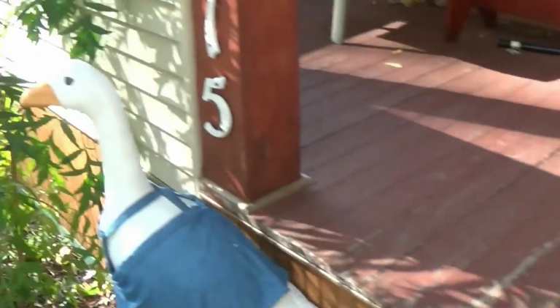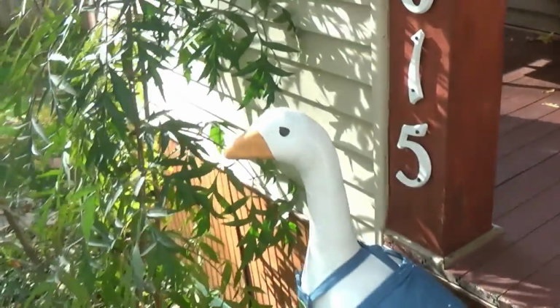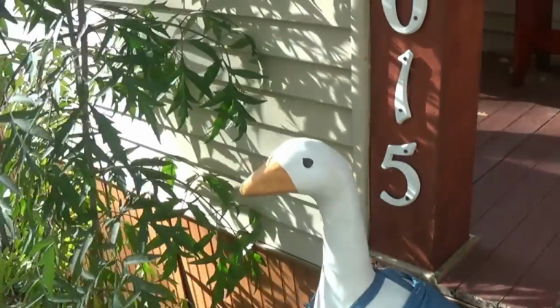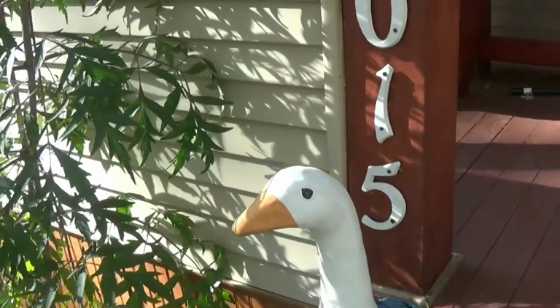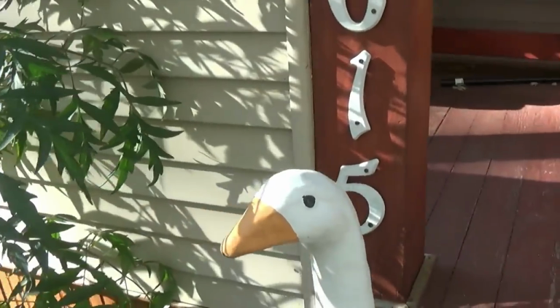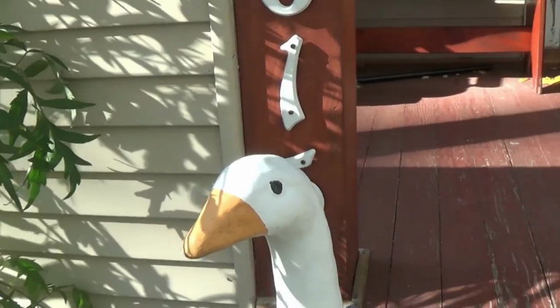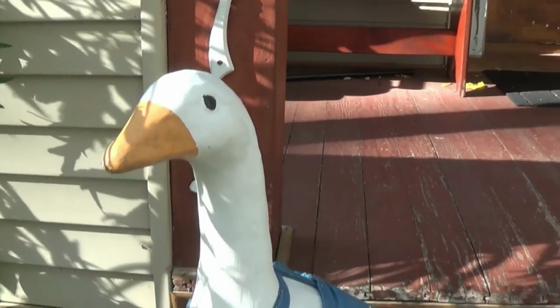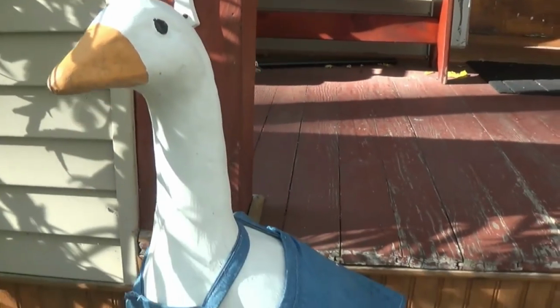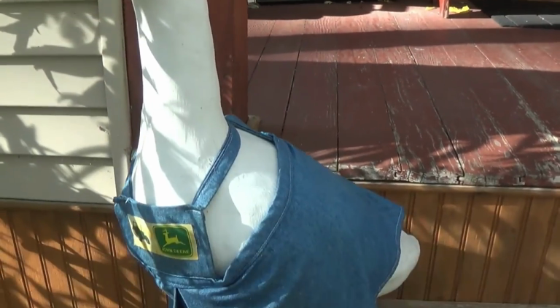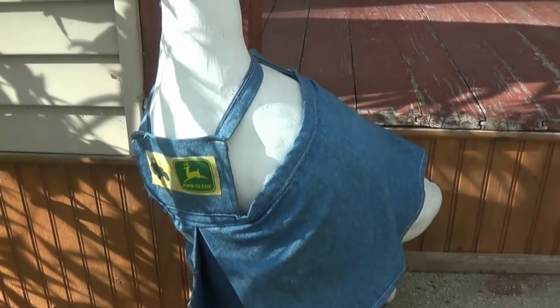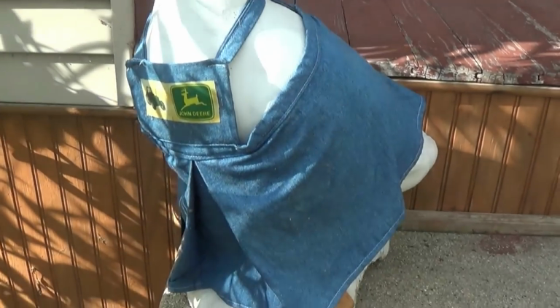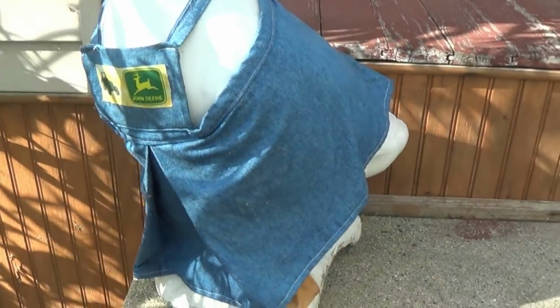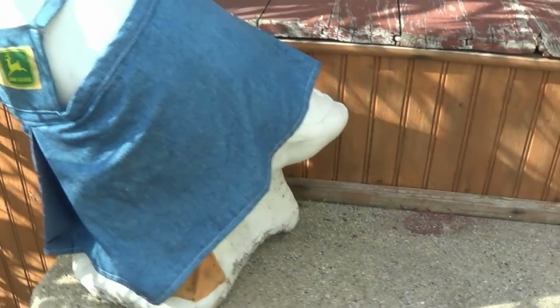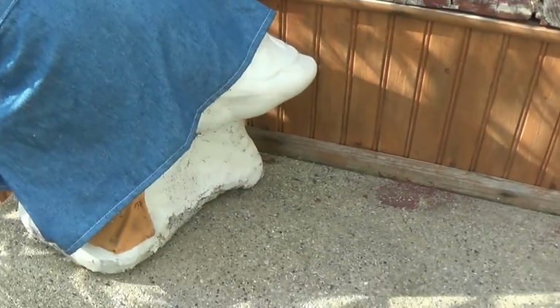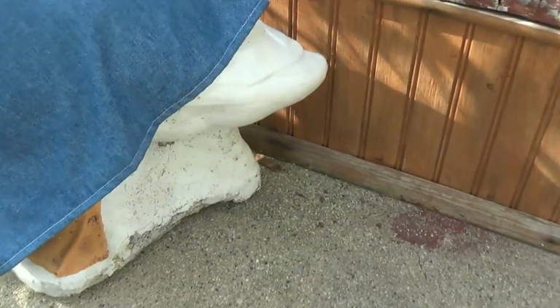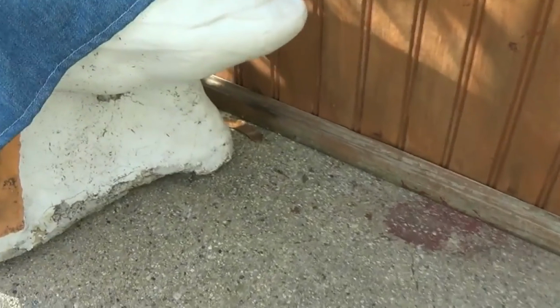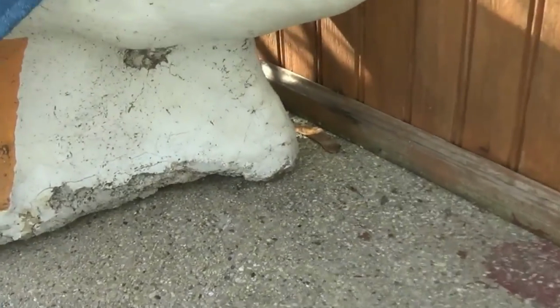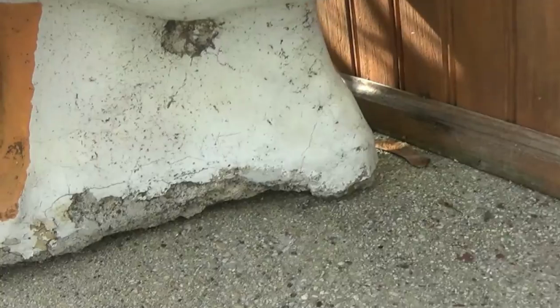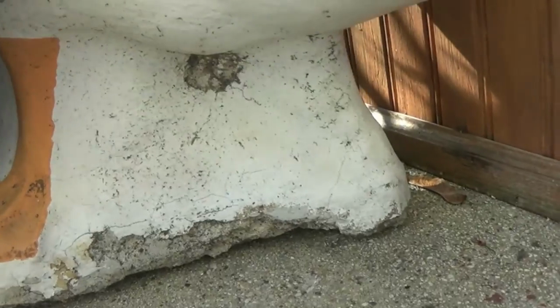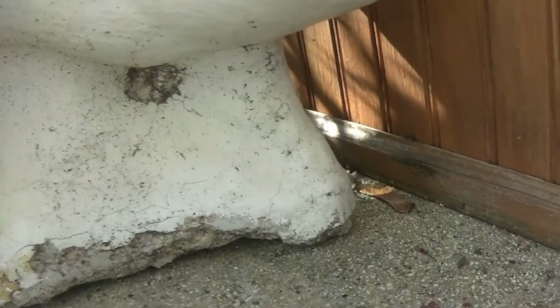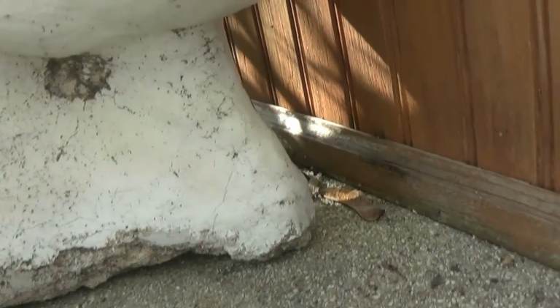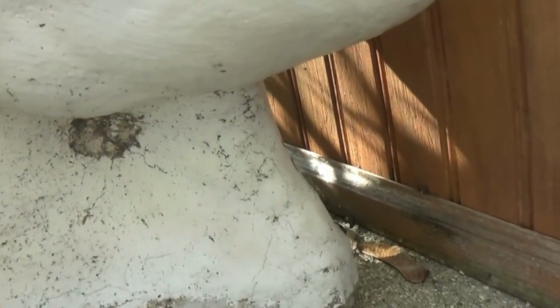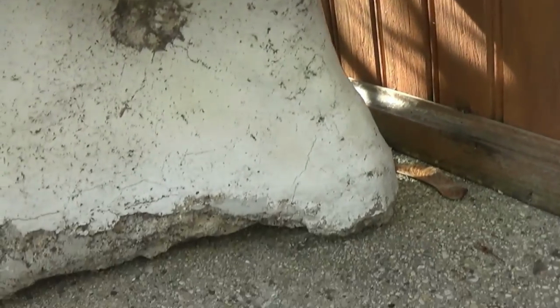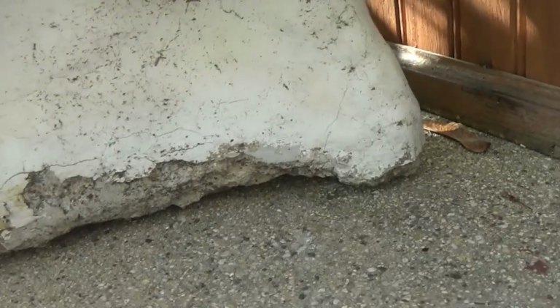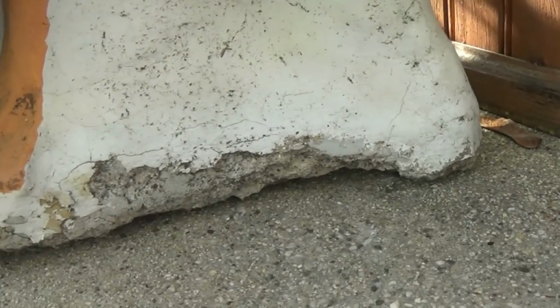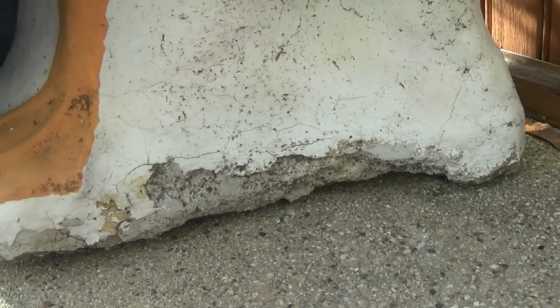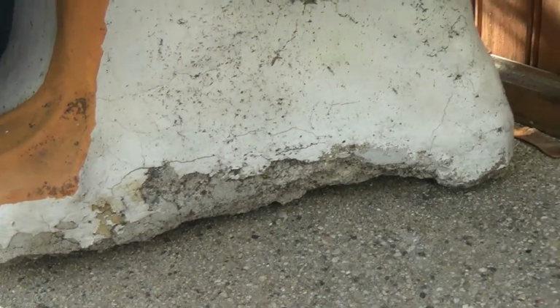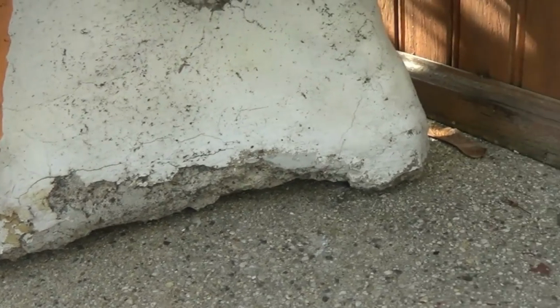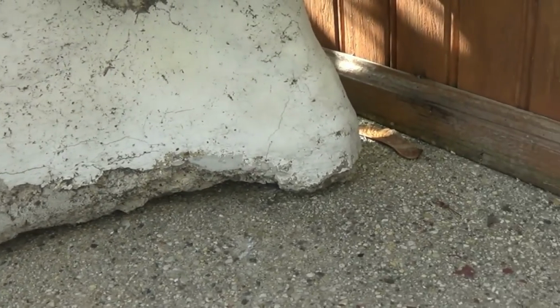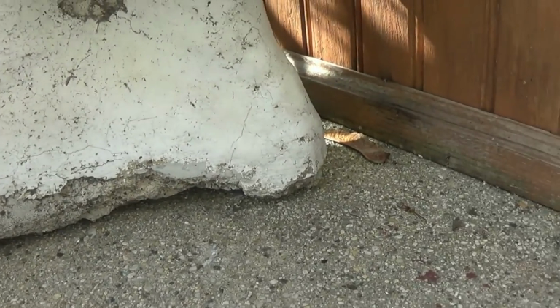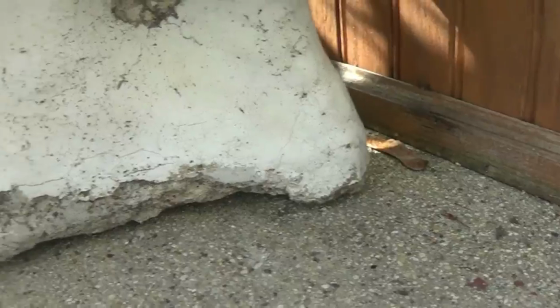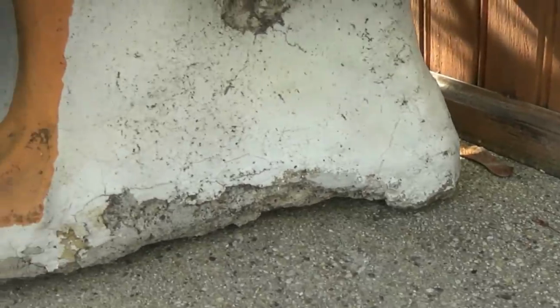I know another duck over here — another goose — and the bottom of him is cracking and coming apart. I will show you in a later video how I'm going to fix him.